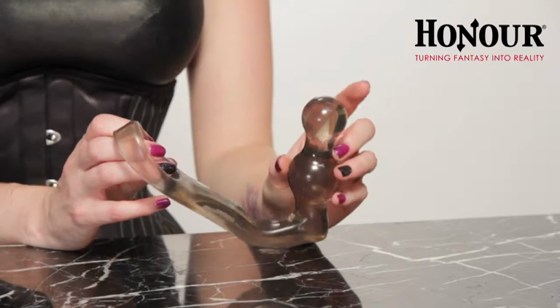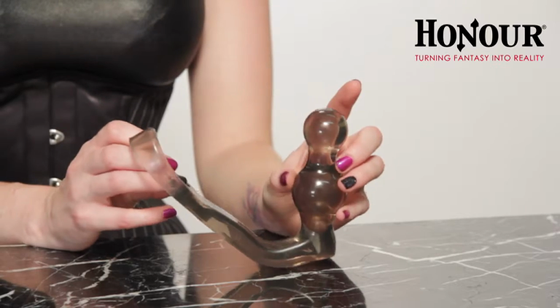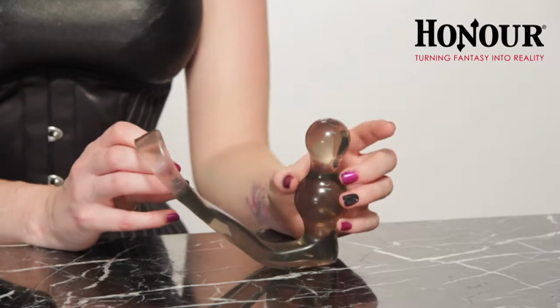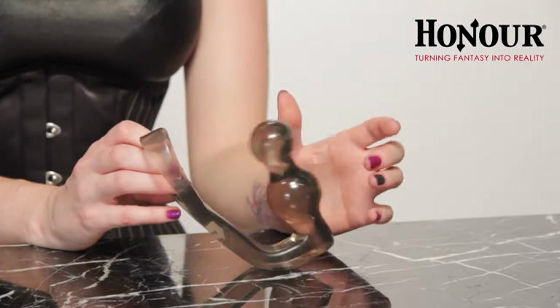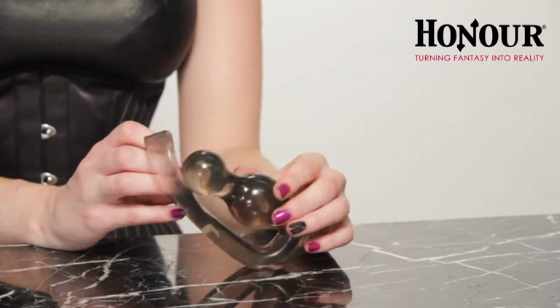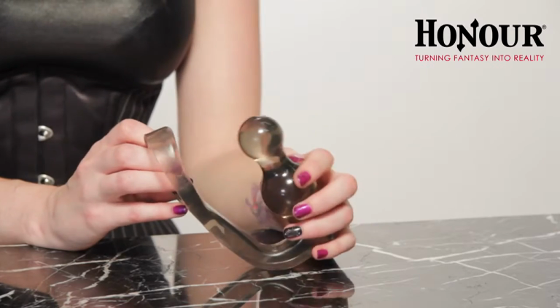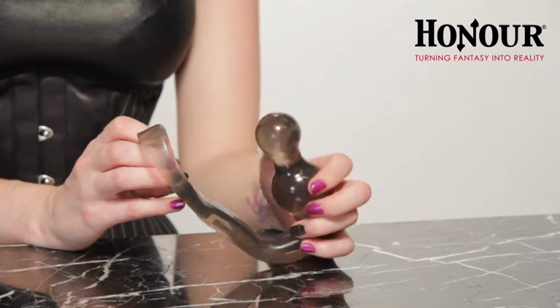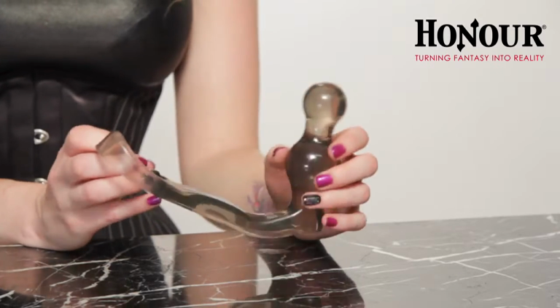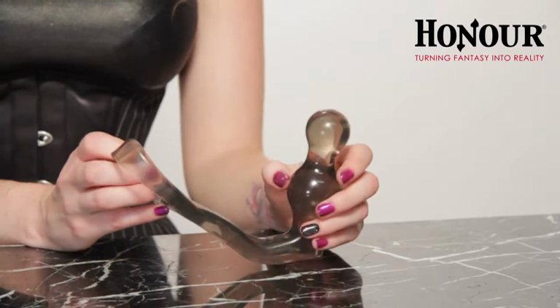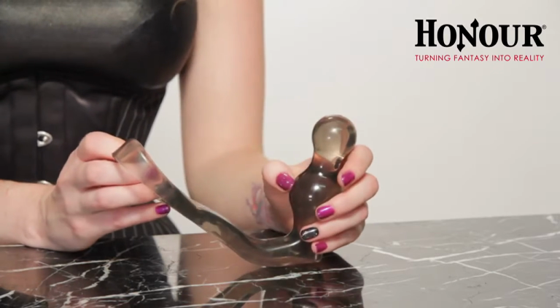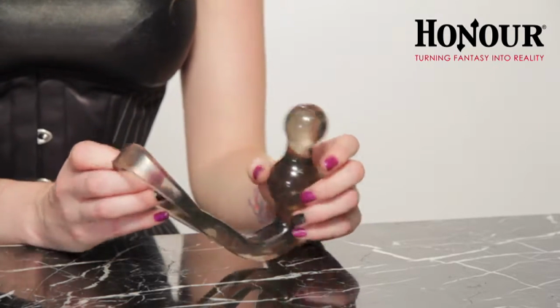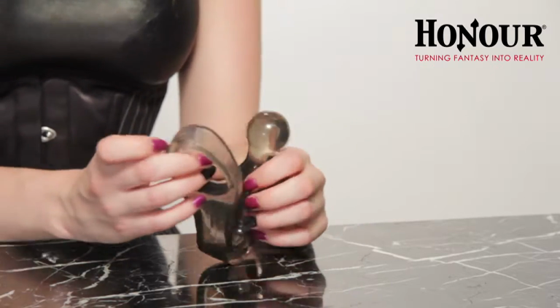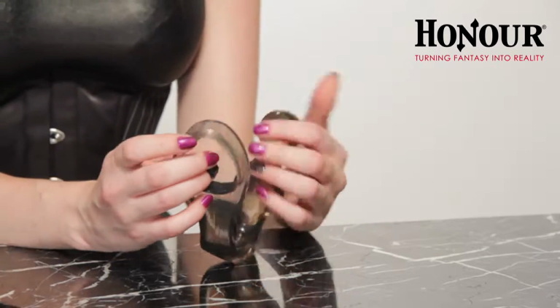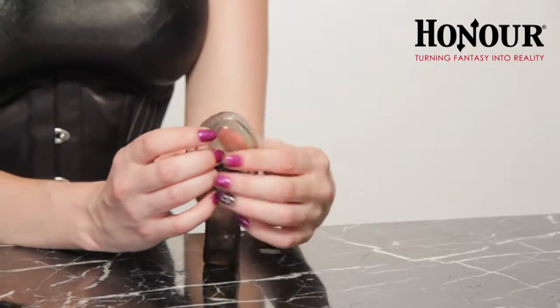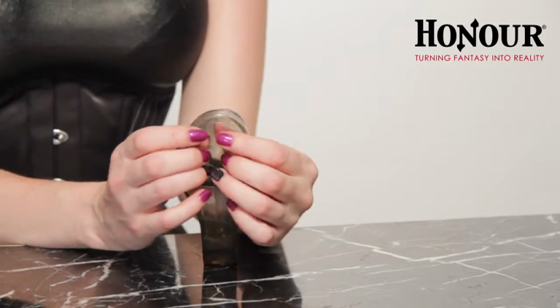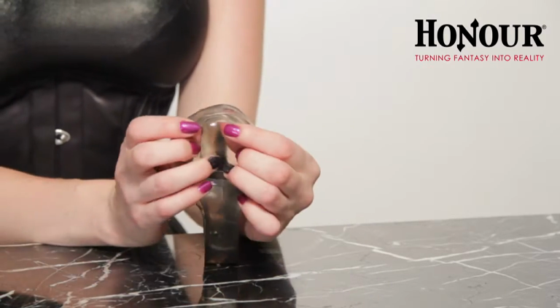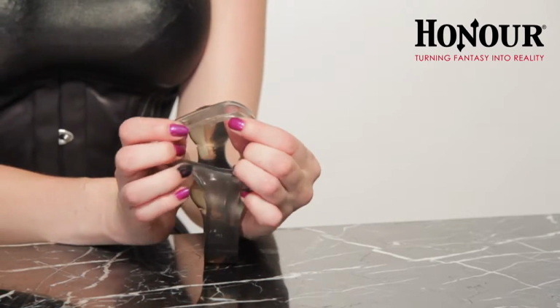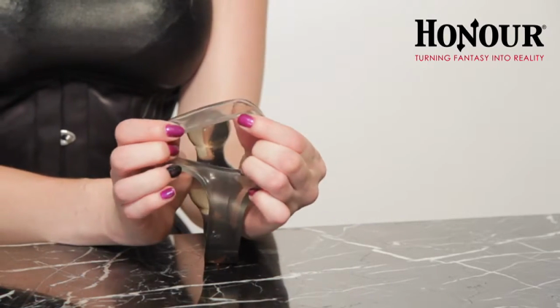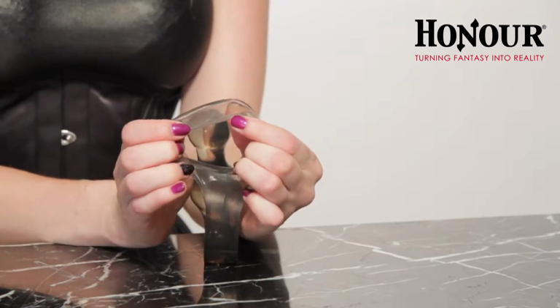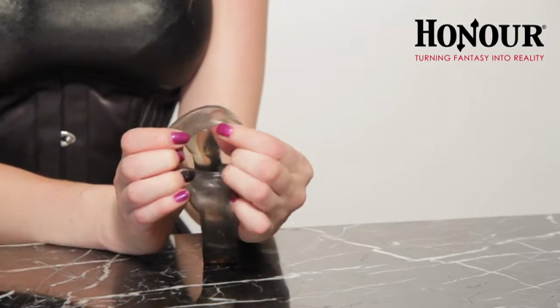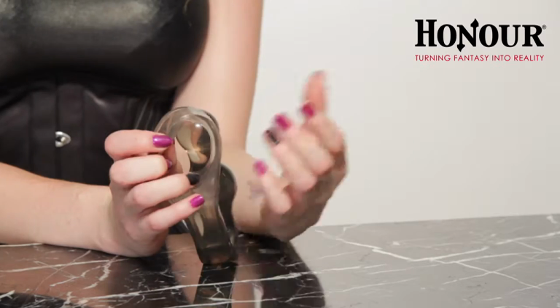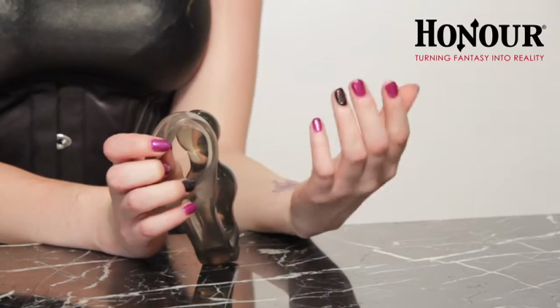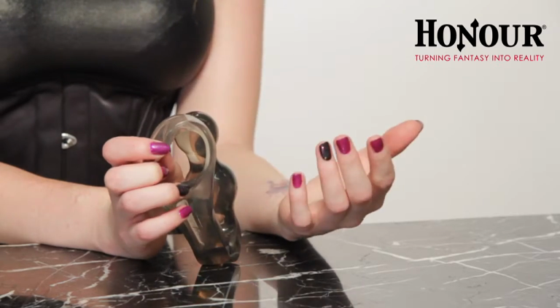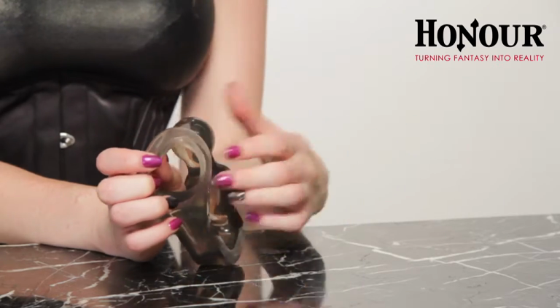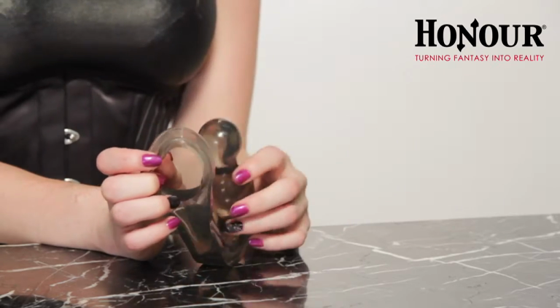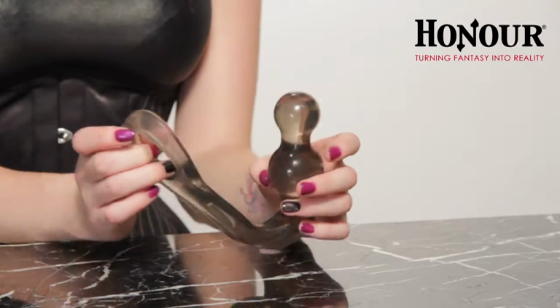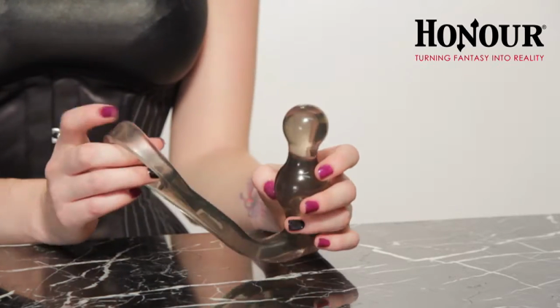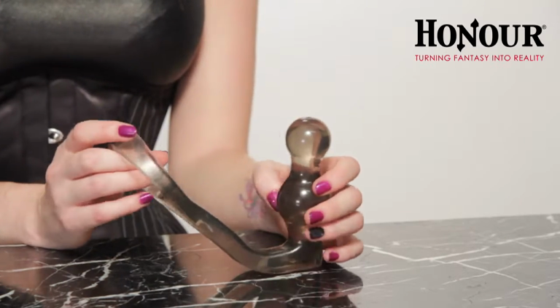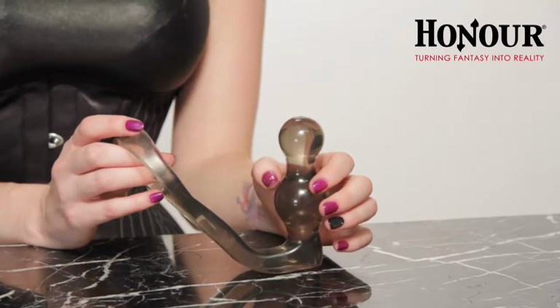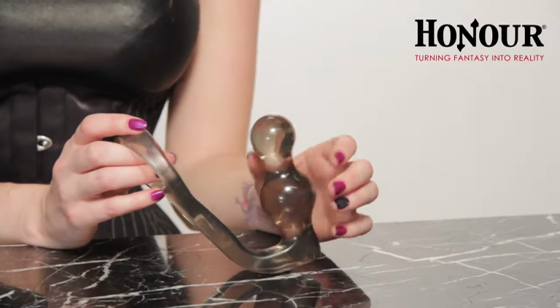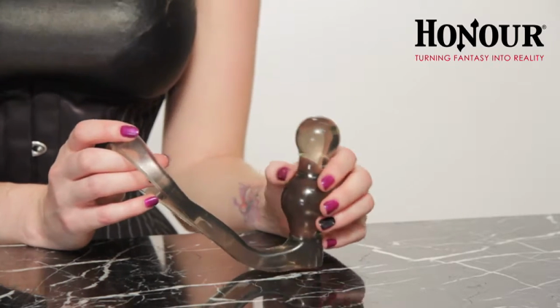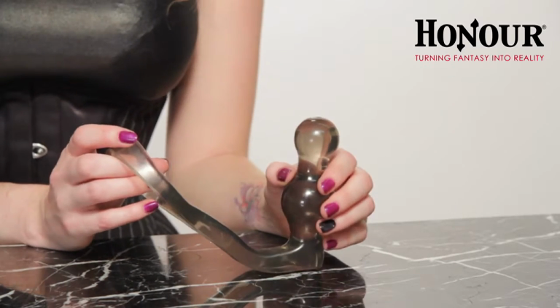It's made of a really nice soft silicone that's body safe. It consists of a cock ring, which will help maintain erections, and also a plug for anal stimulation.